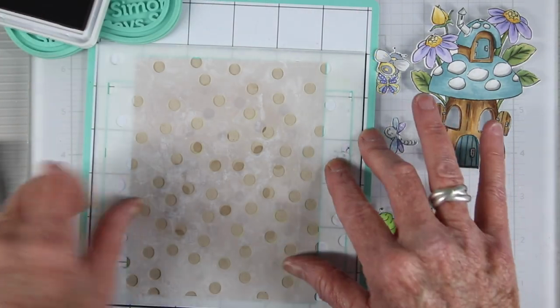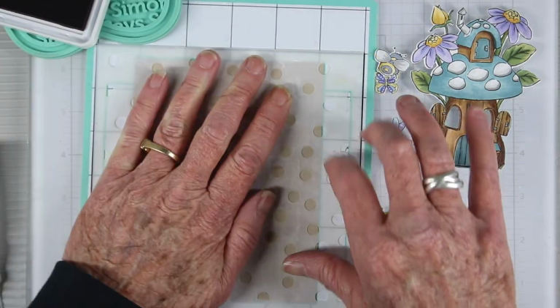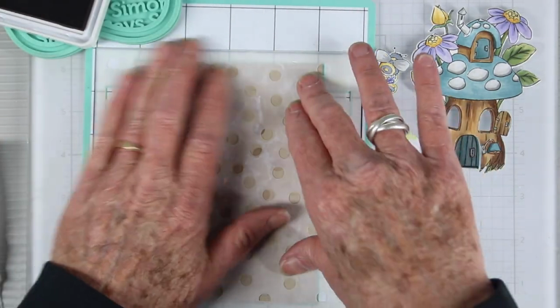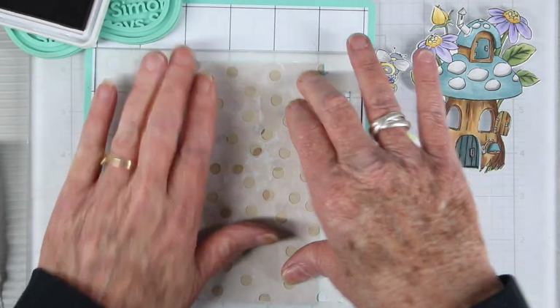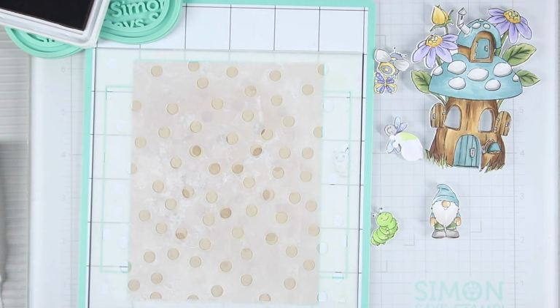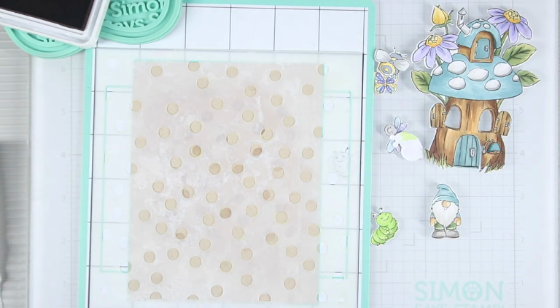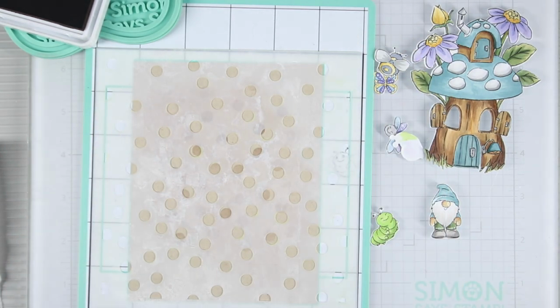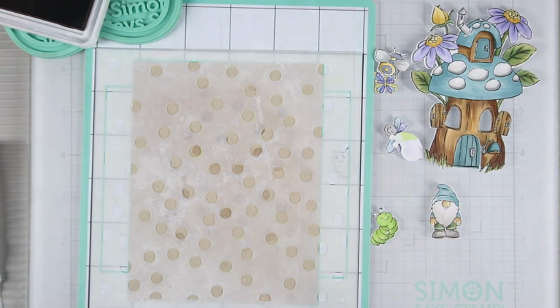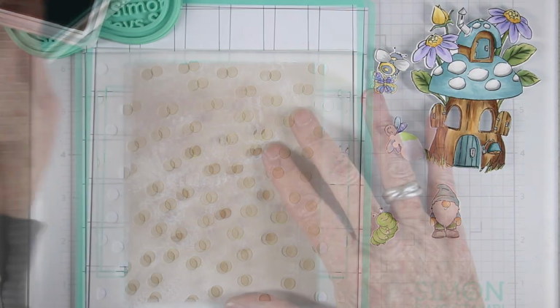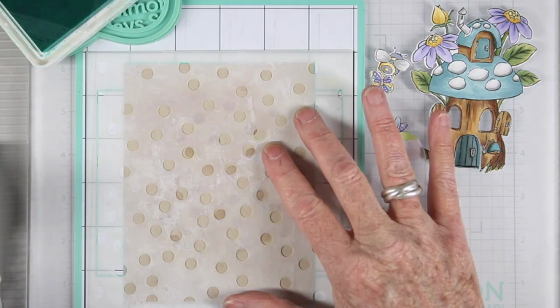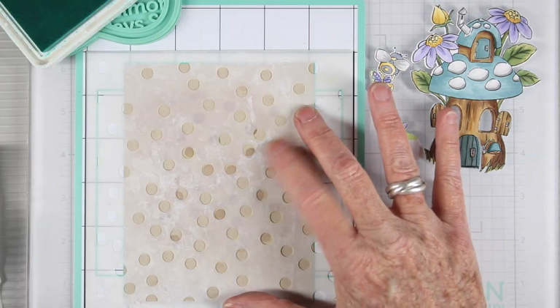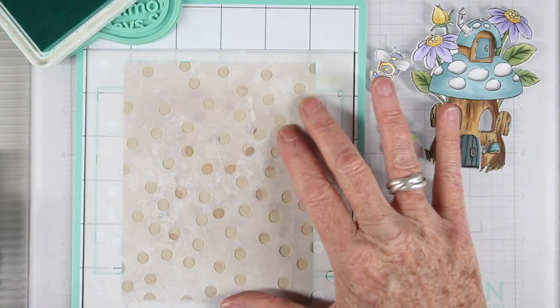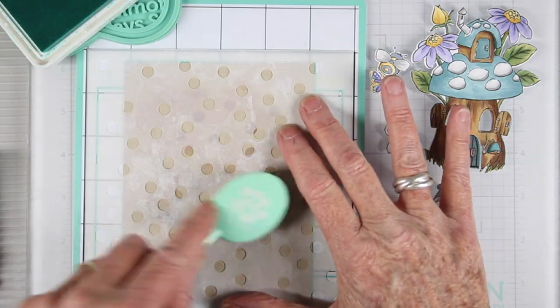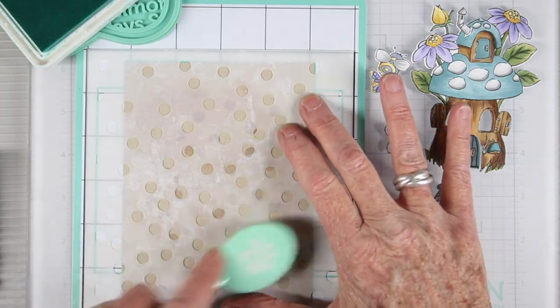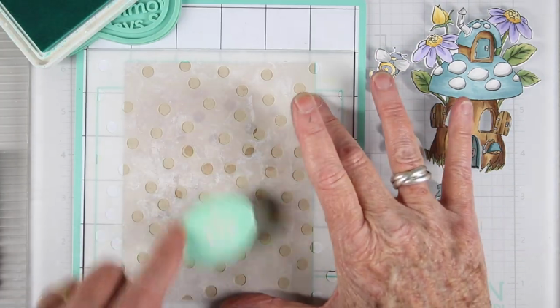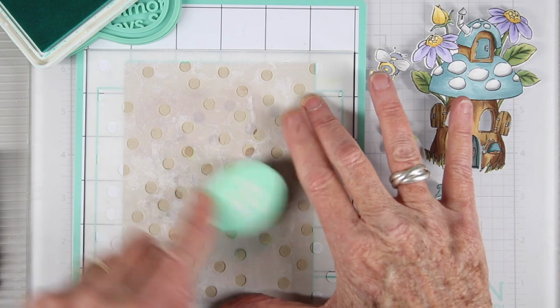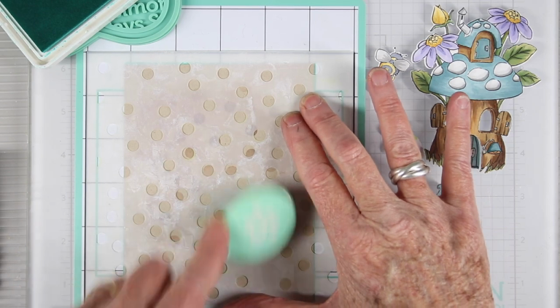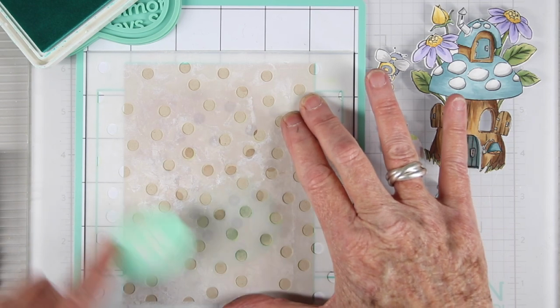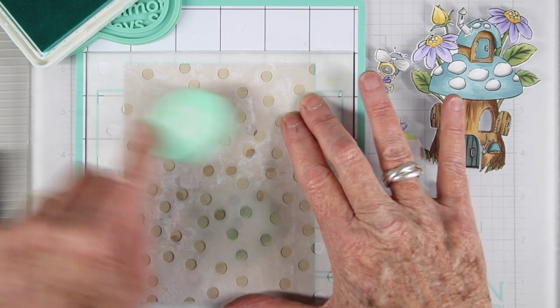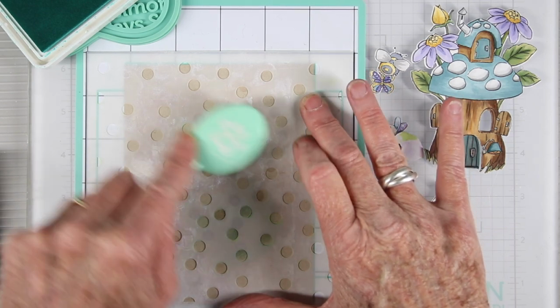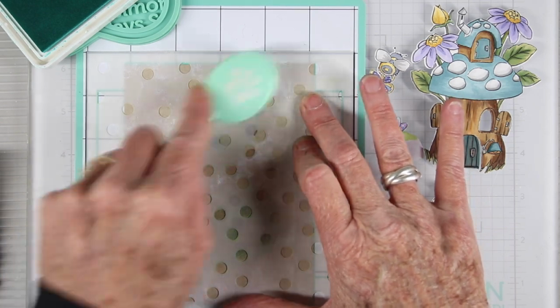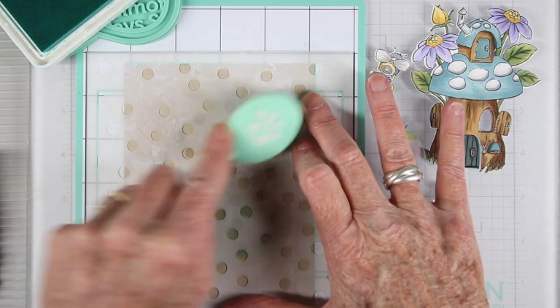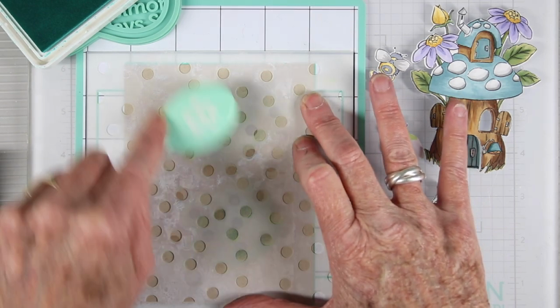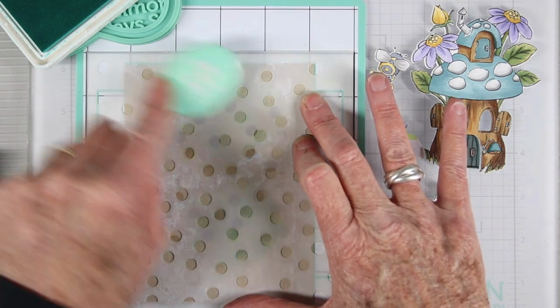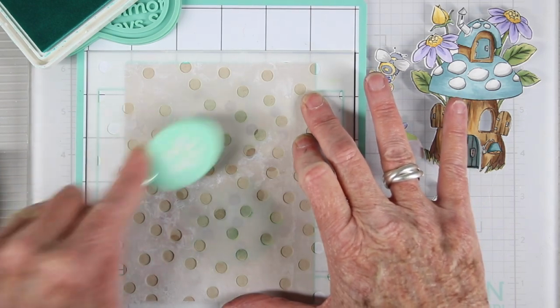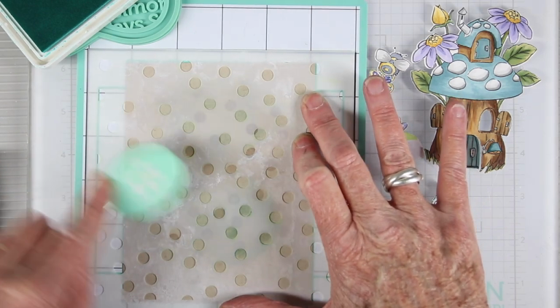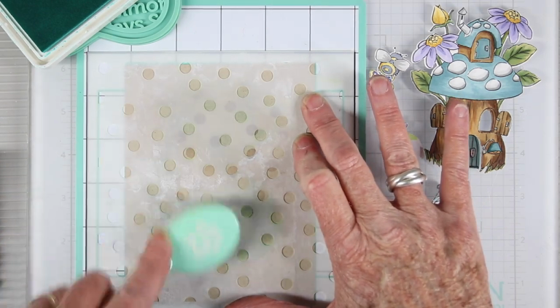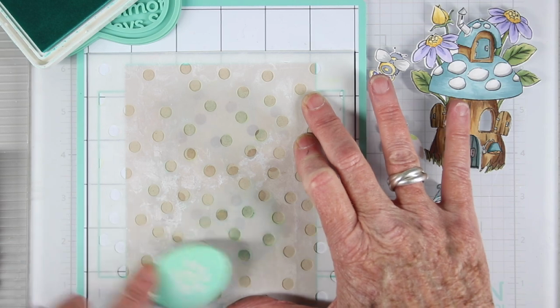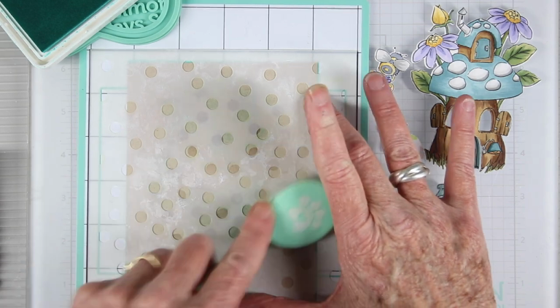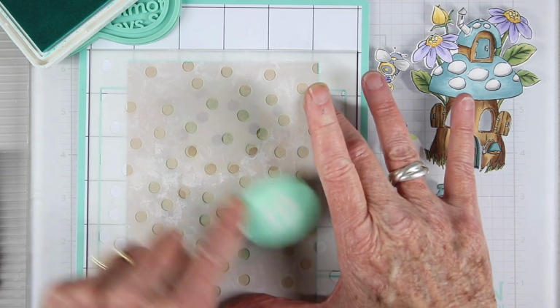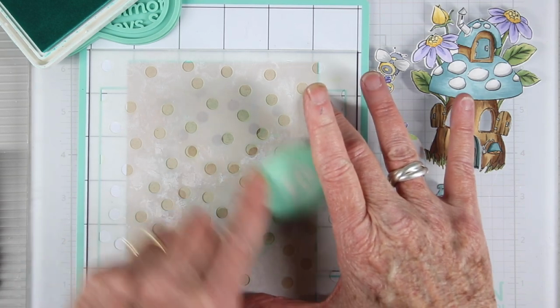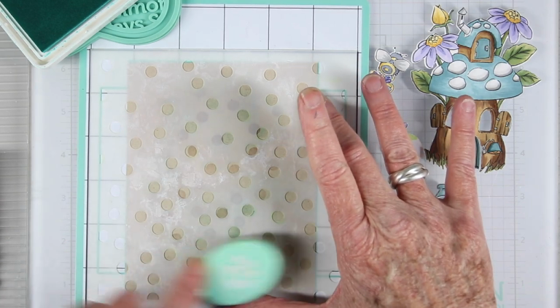Next I'll be repositioning the stencil onto that stencil mat and going over this with some Tide Pool ink, knowing that with a little bit of brown in the background from that Desert Storm cardstock it'll give me a nice muted blue.